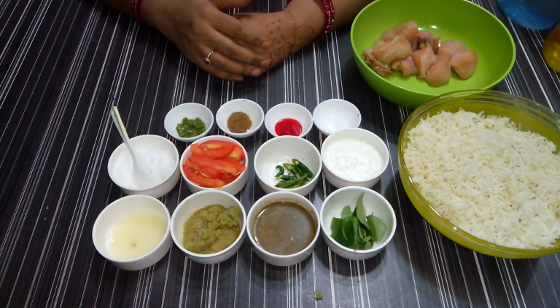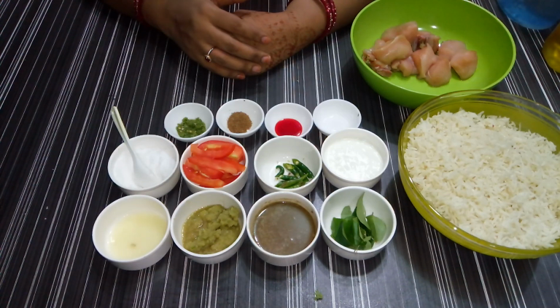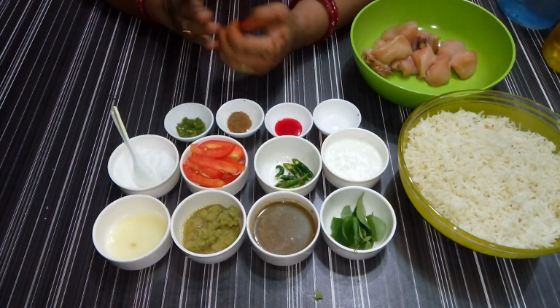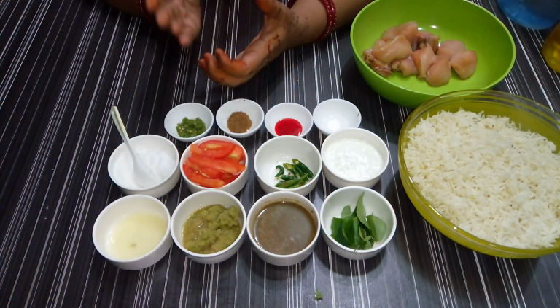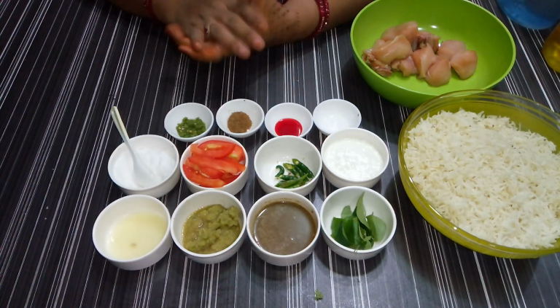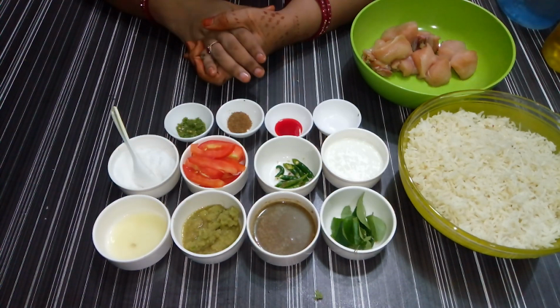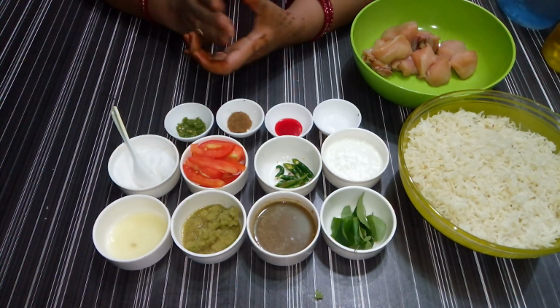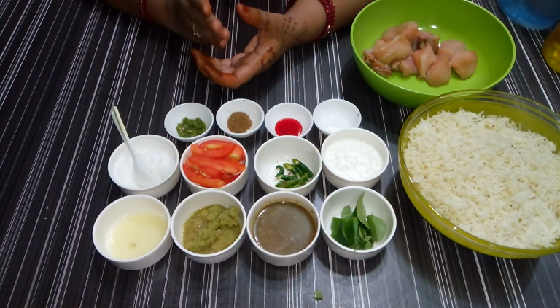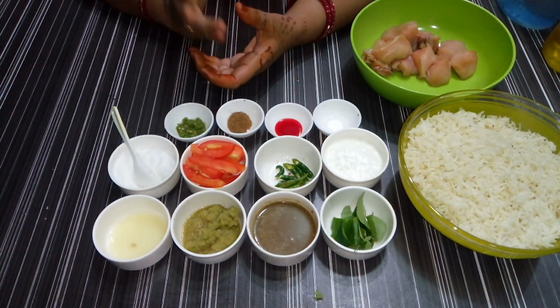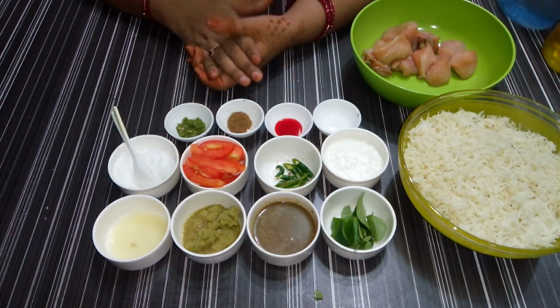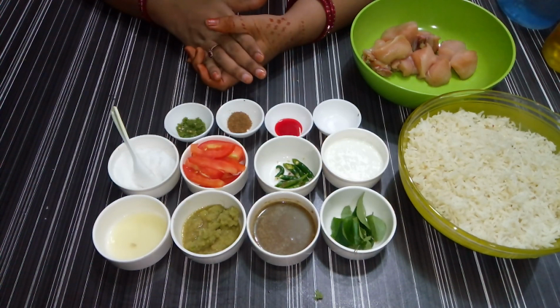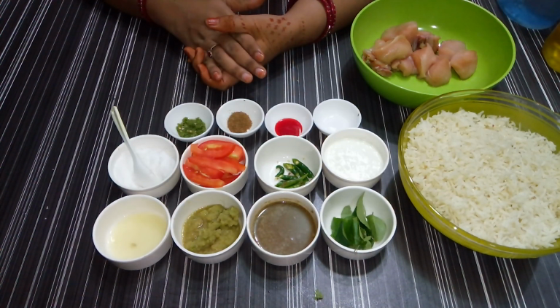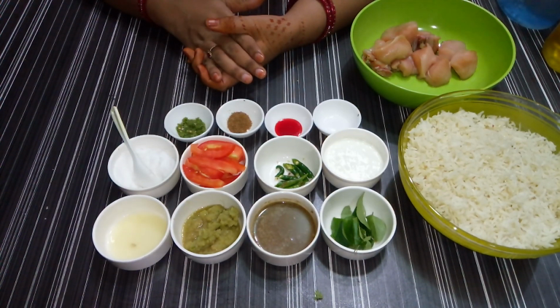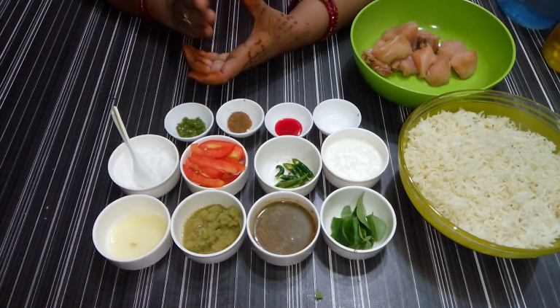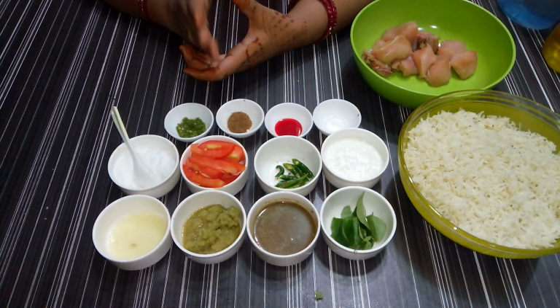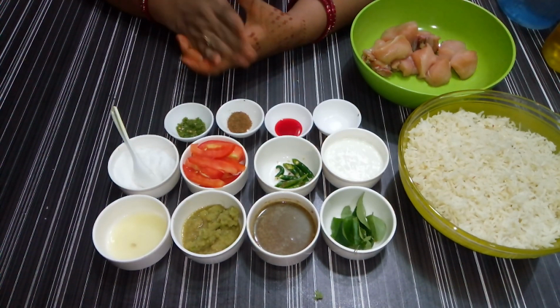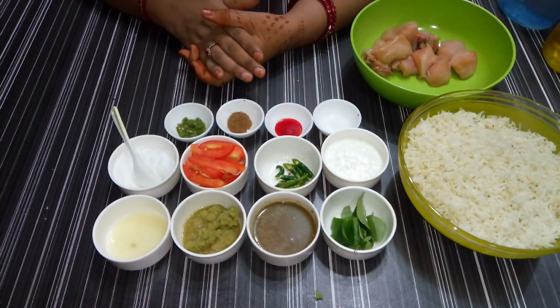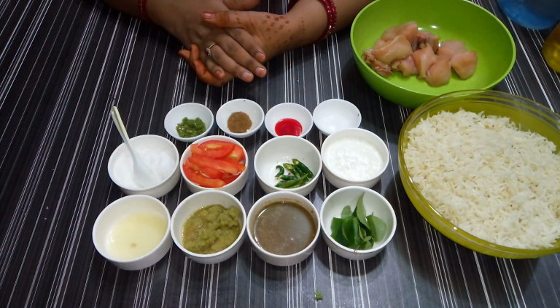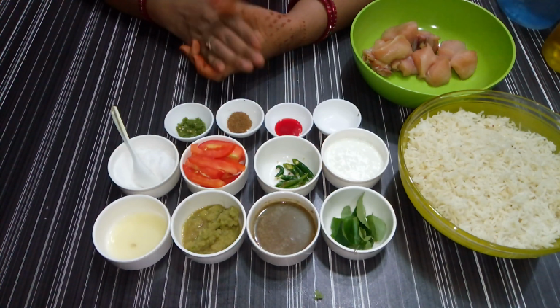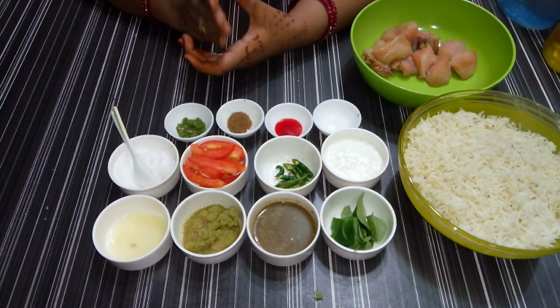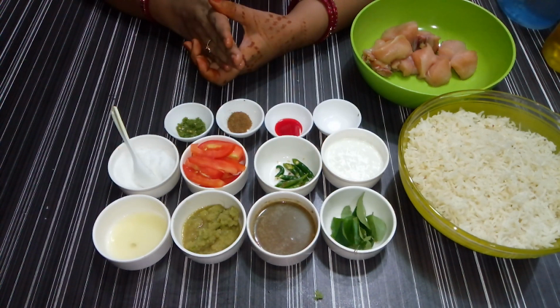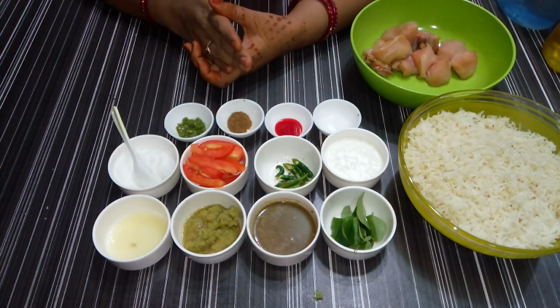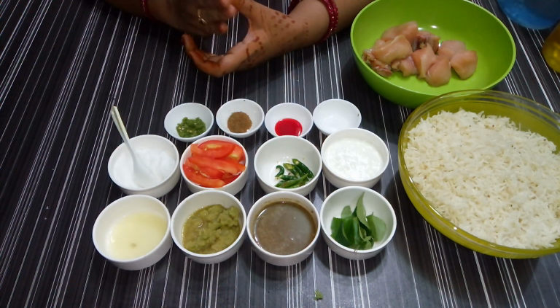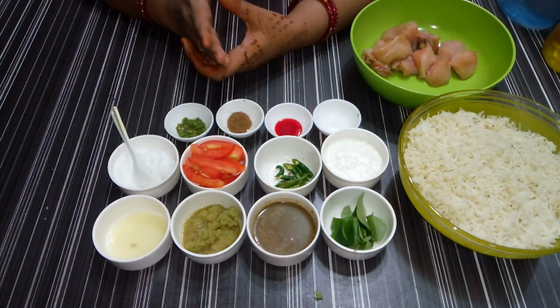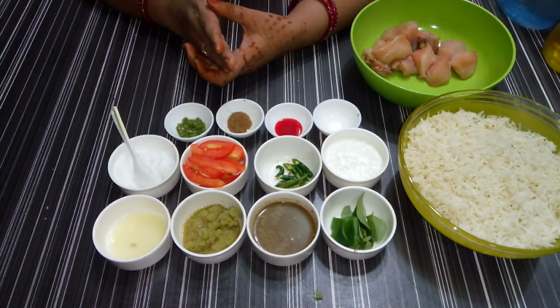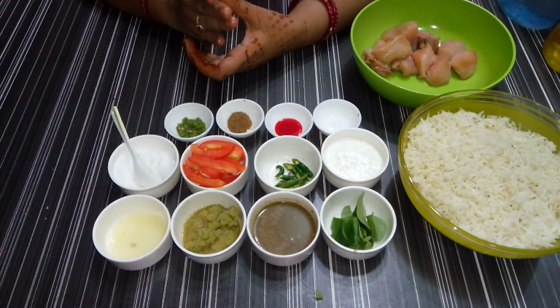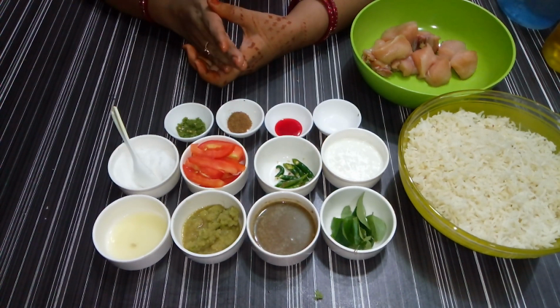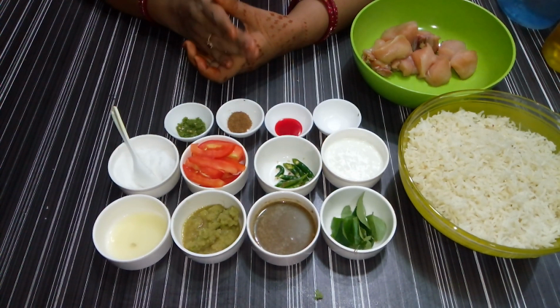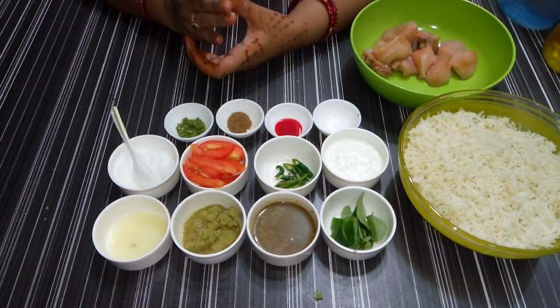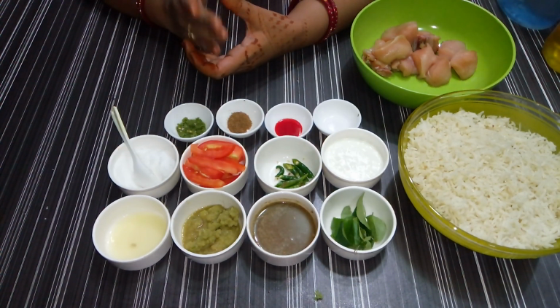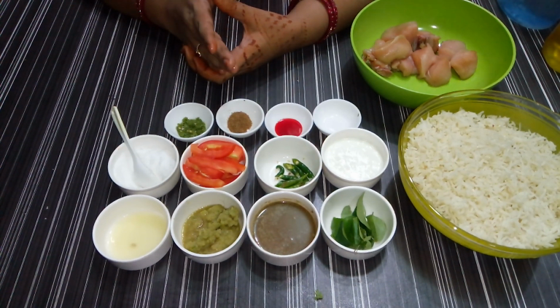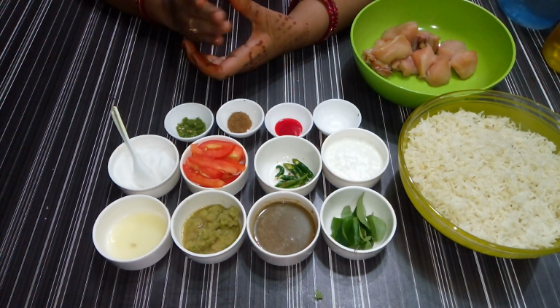Assalamu alaikum, my name is Meher, welcome to my channel Shakeman 8007. If you haven't subscribed to my channel, please subscribe, like and share it.